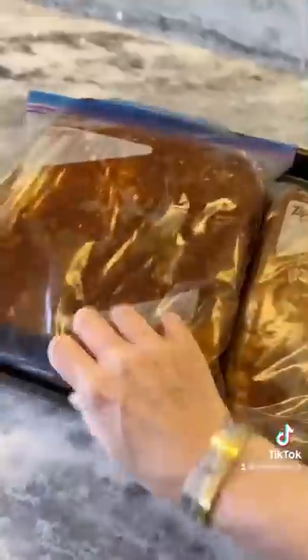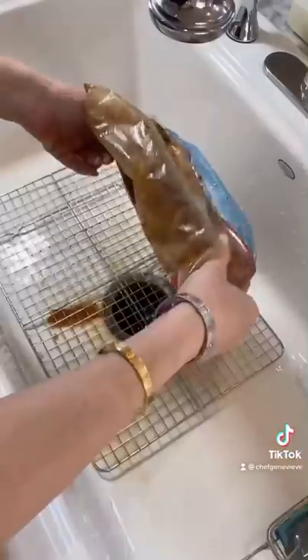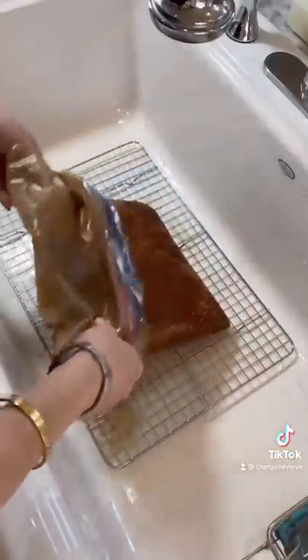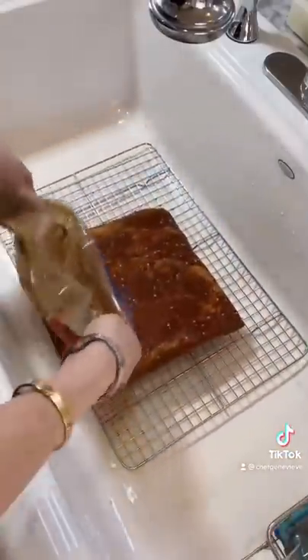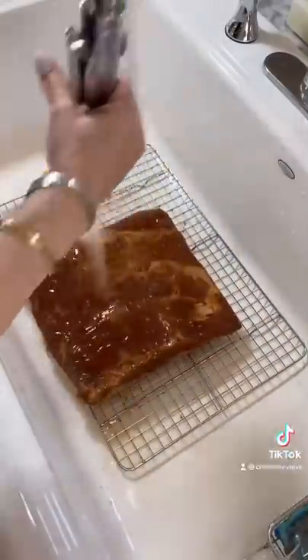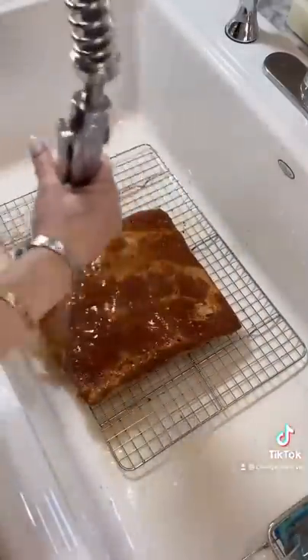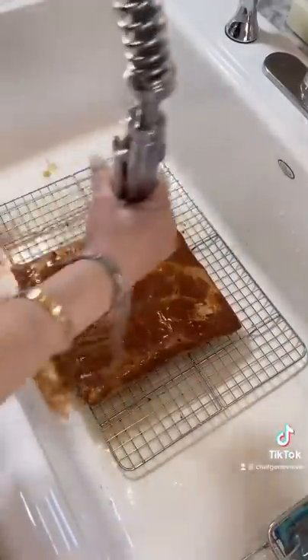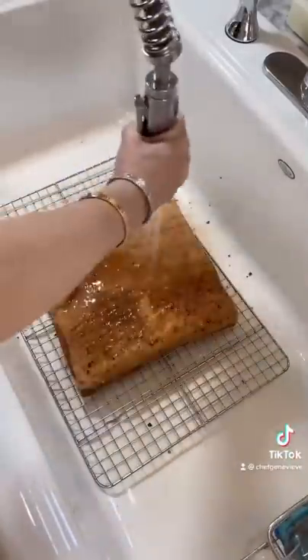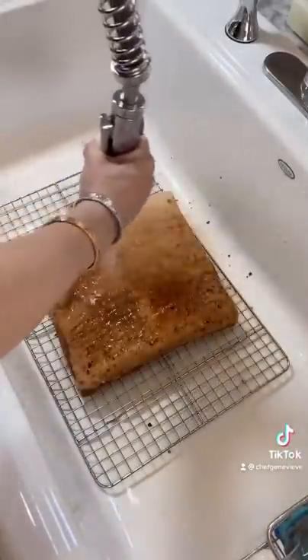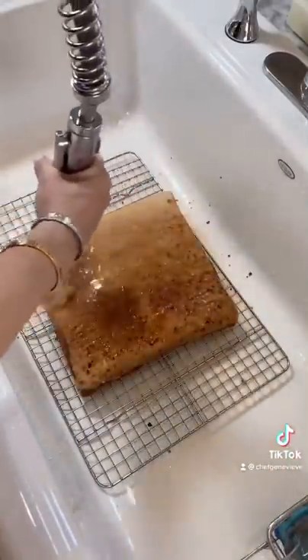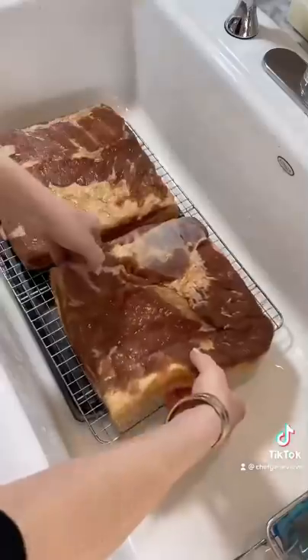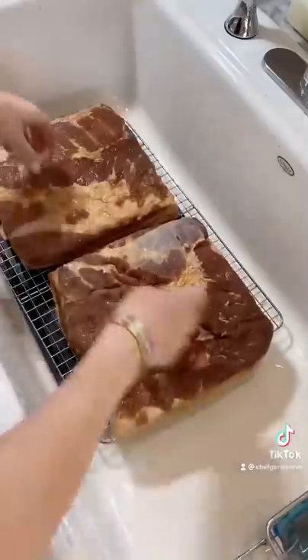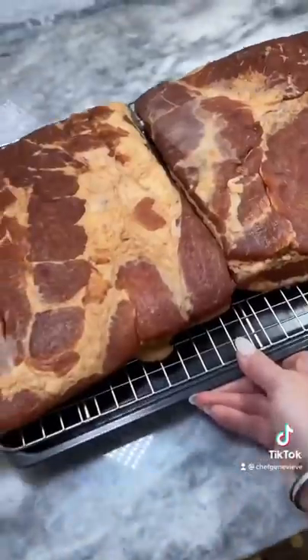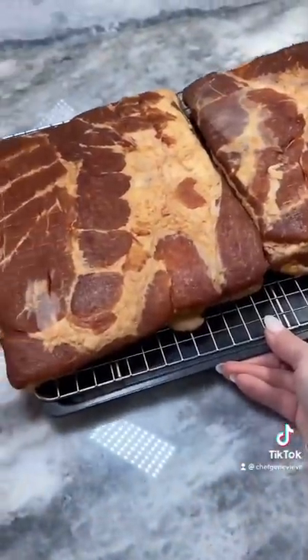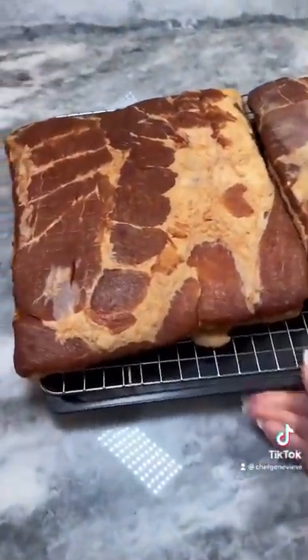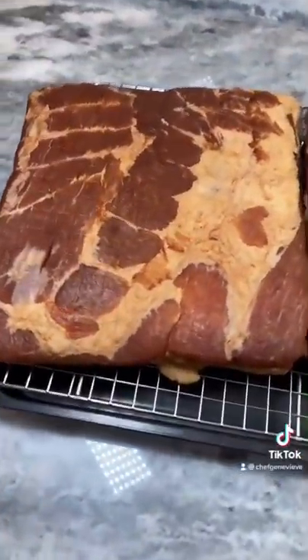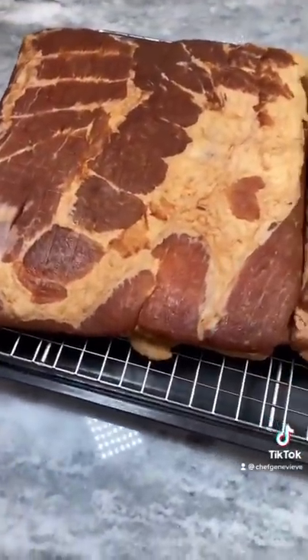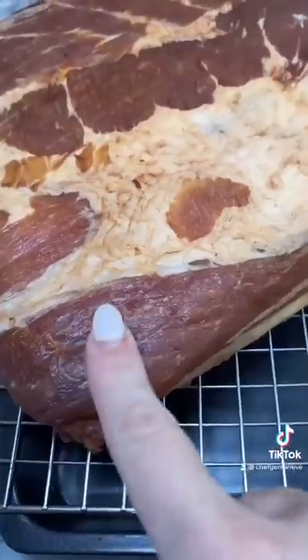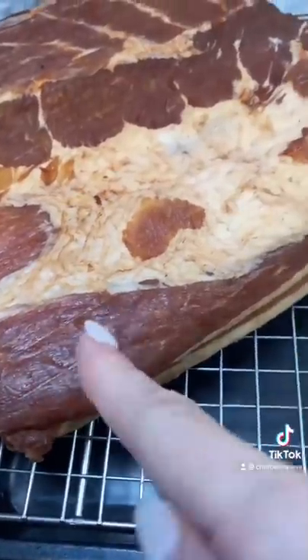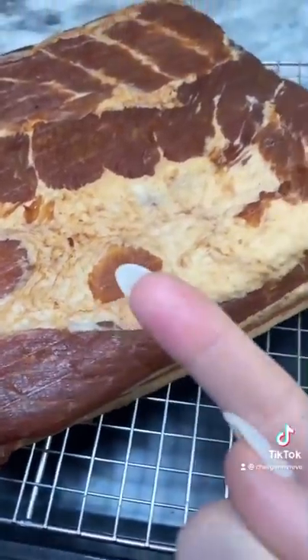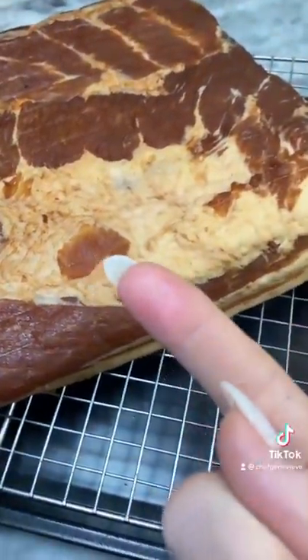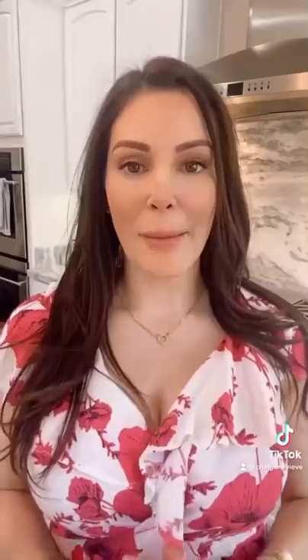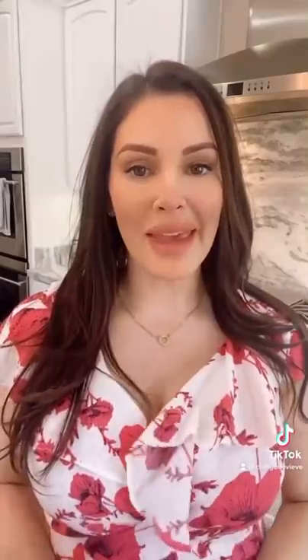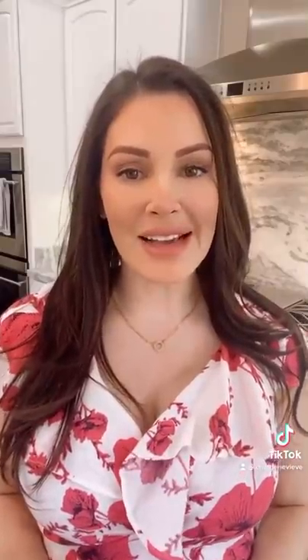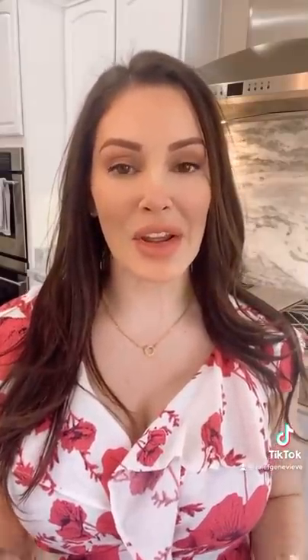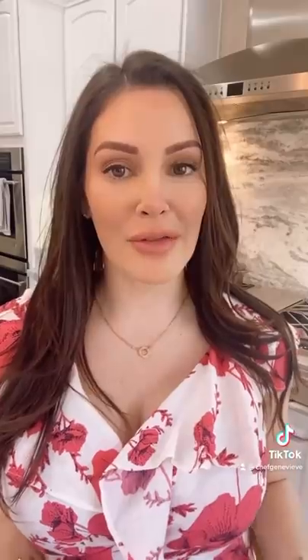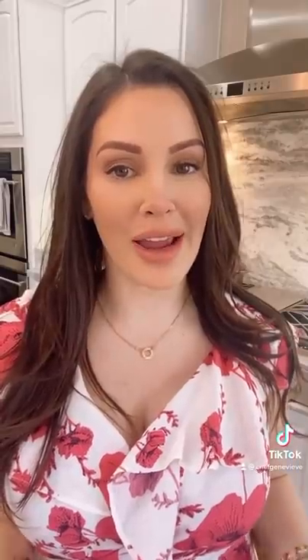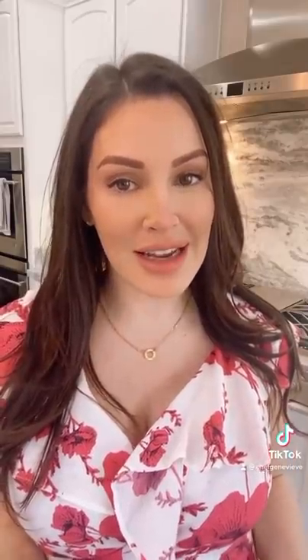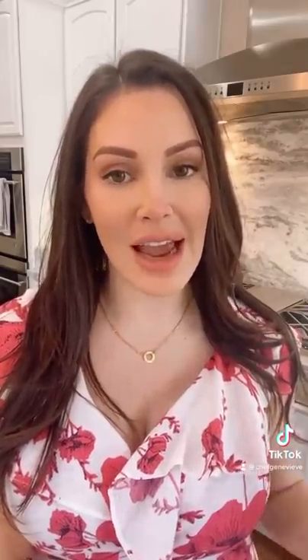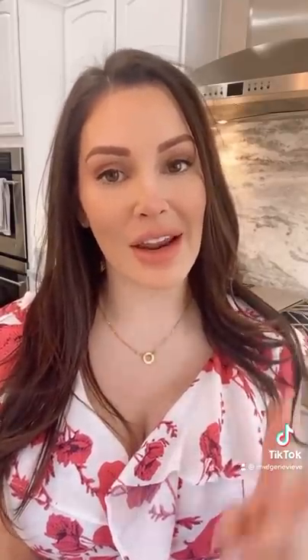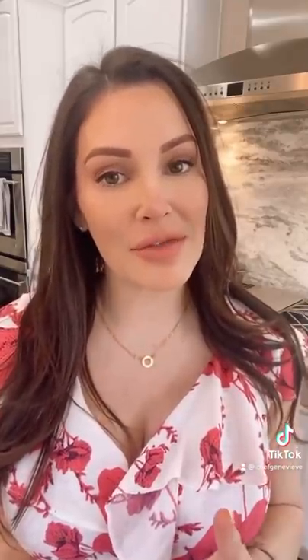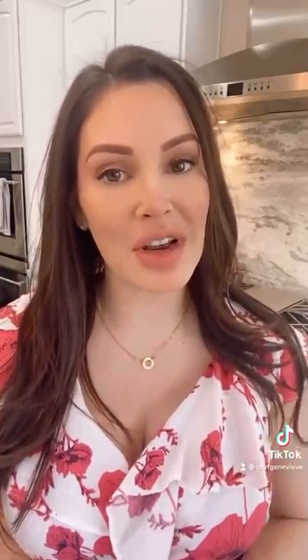Once your pork is cured and firm to the touch, rinse off the curing mixture and place on a rack. Return to the fridge uncovered for two more days. My bacon has been curing for eight days and I let it air dry for two days.